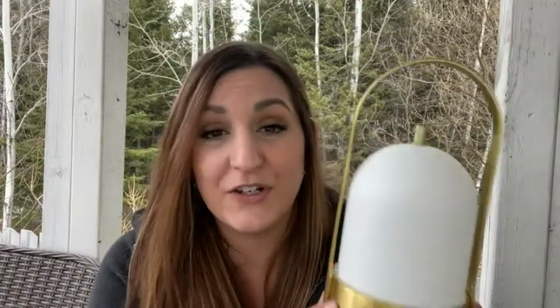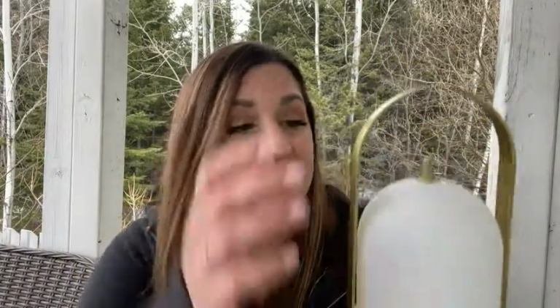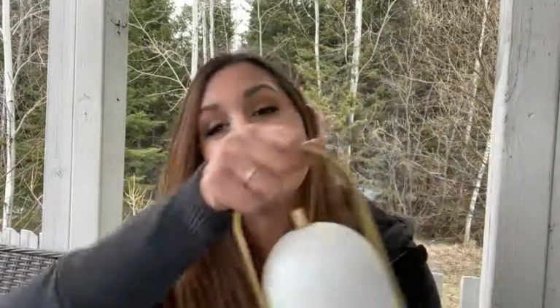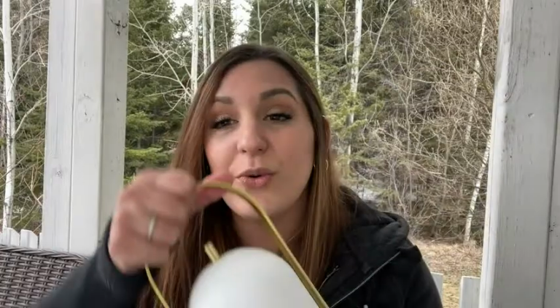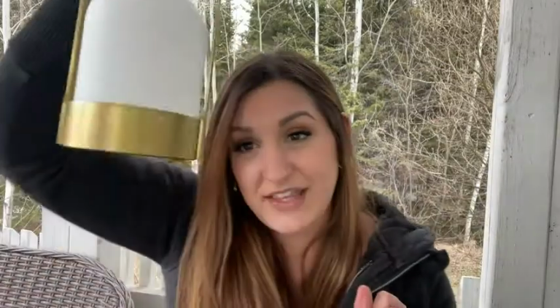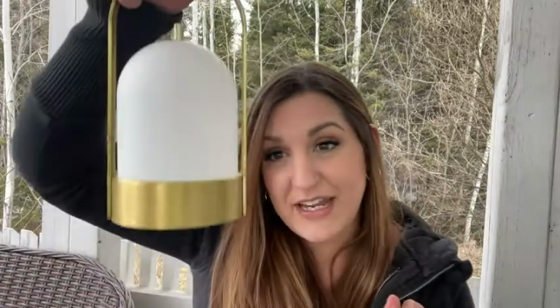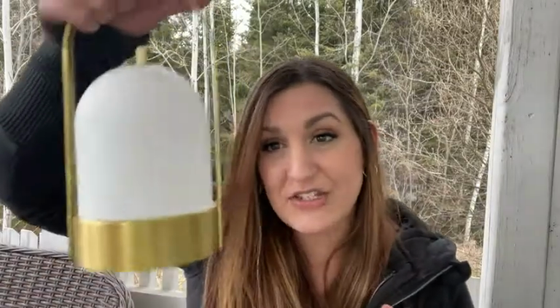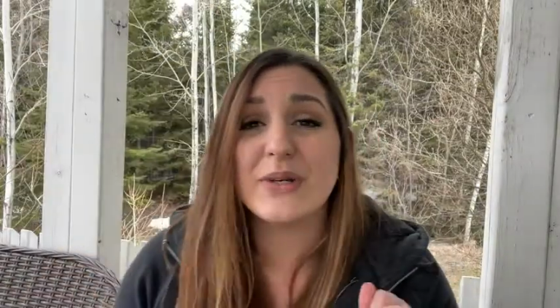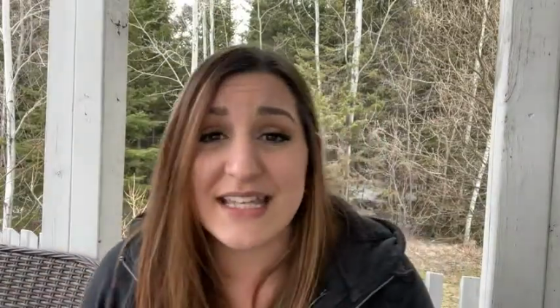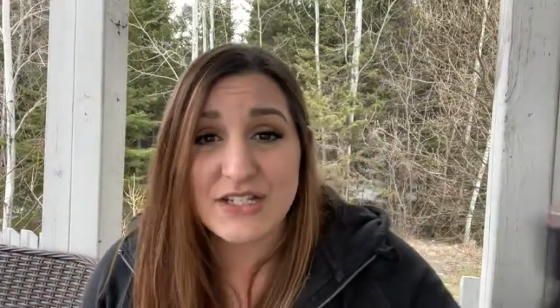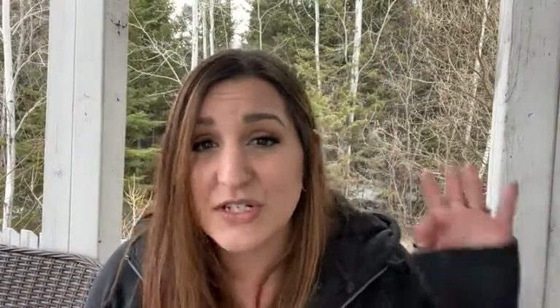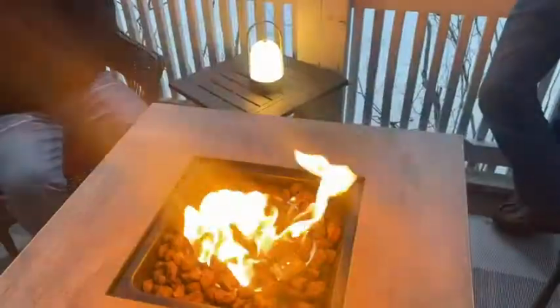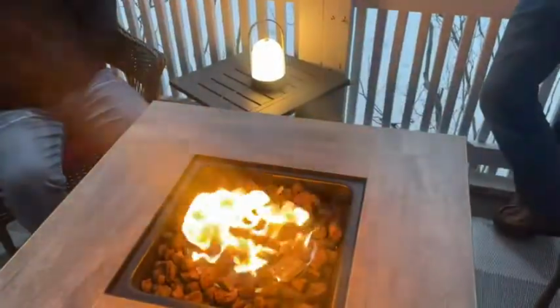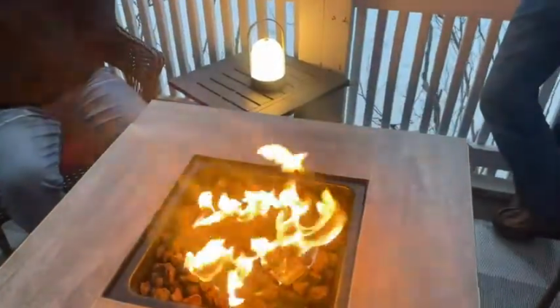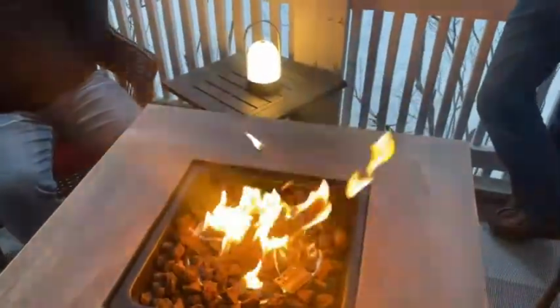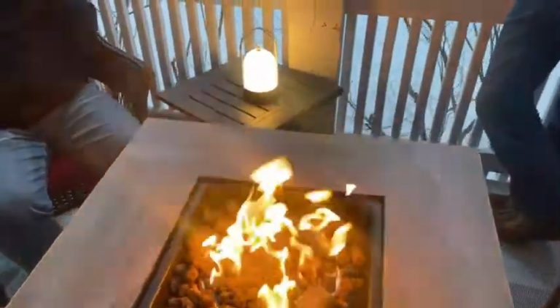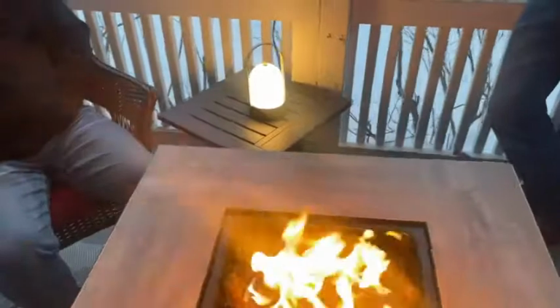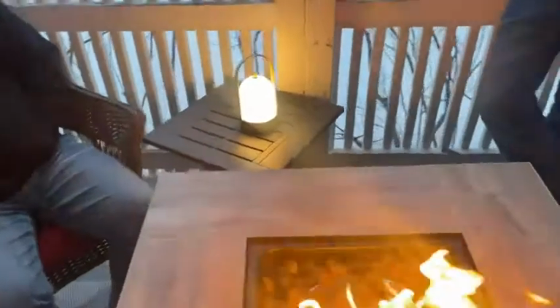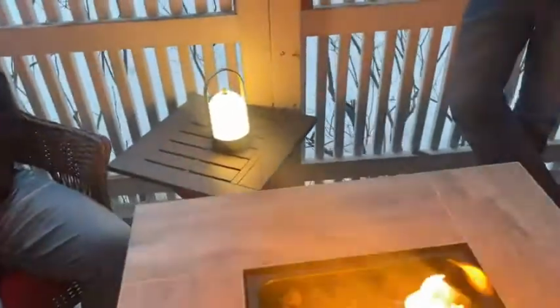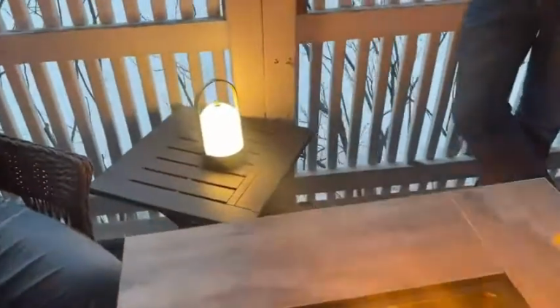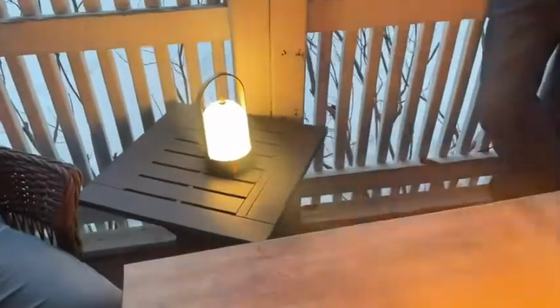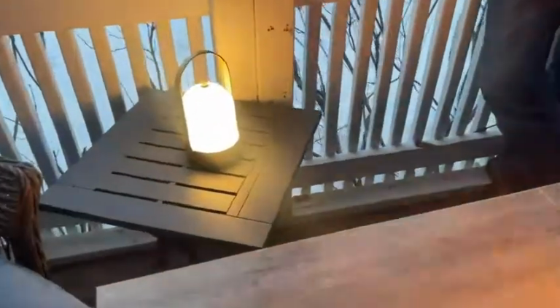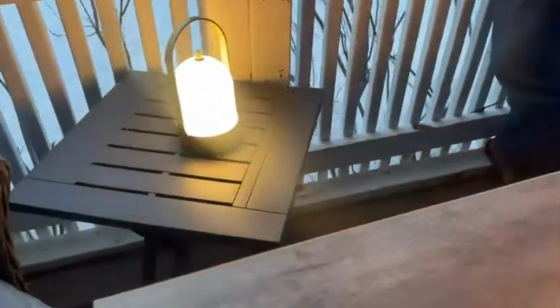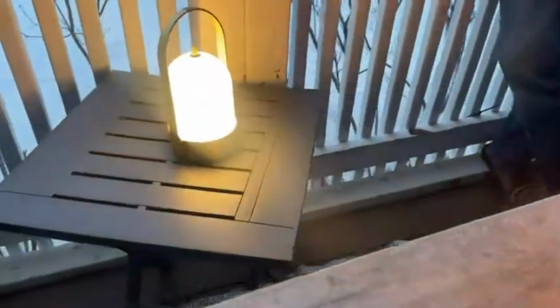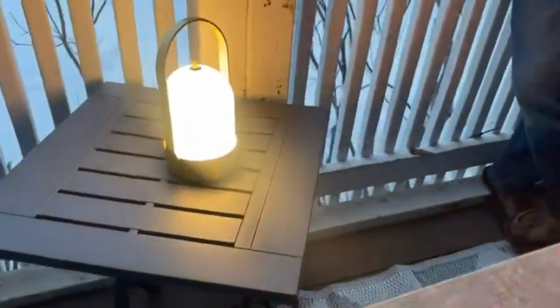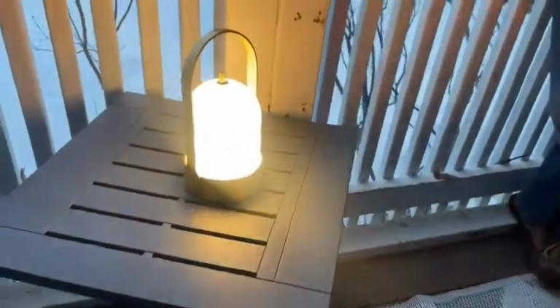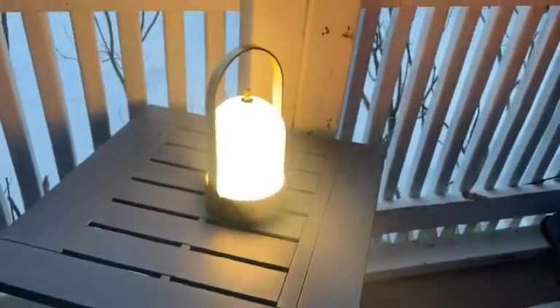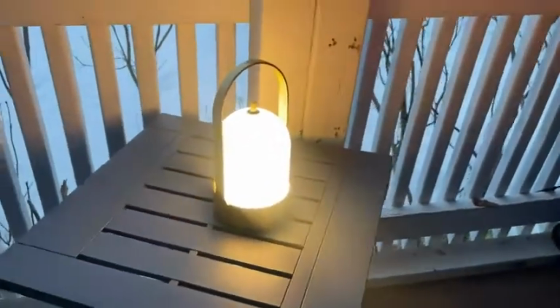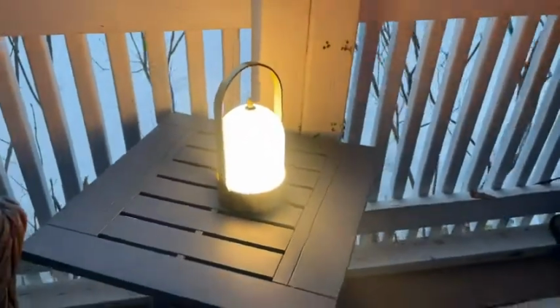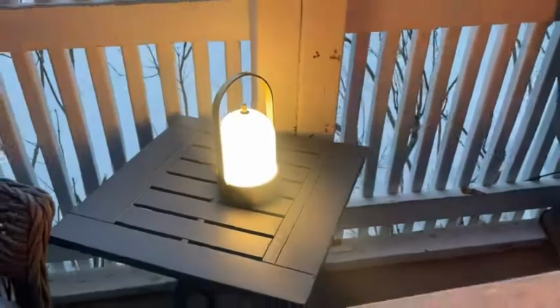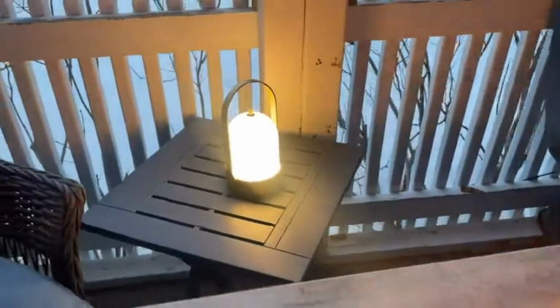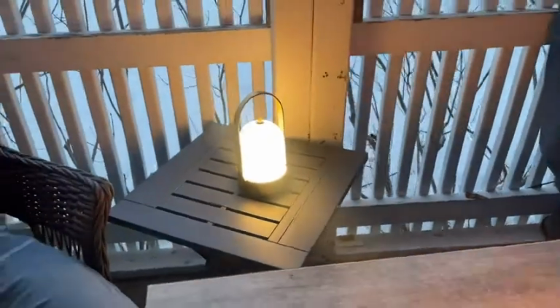On top of being beautiful, this thing is also so functional. It's got a great handle — you can take this indoors or outdoors, bring it with you to the beach, to the lake. It's fantastic for camping, or even in your bedroom to read a book at night.